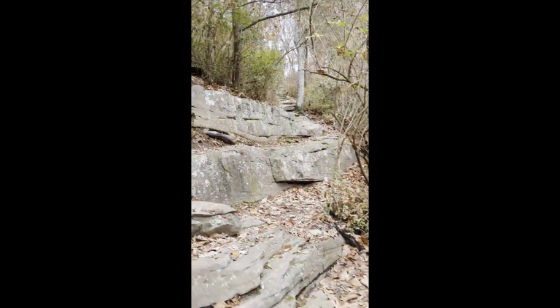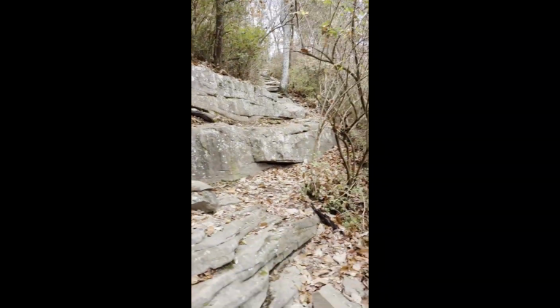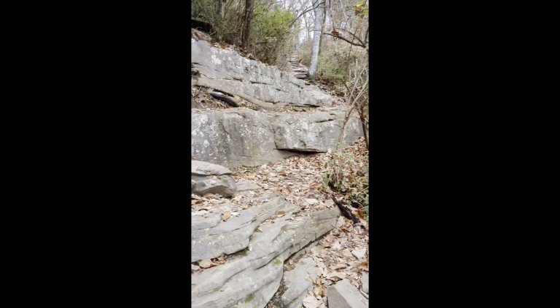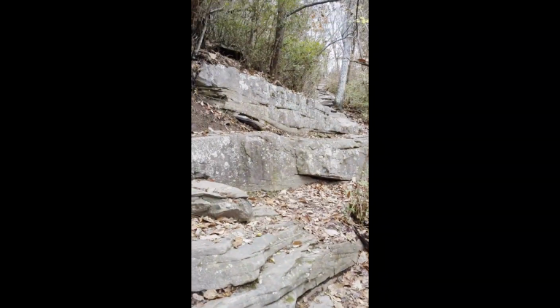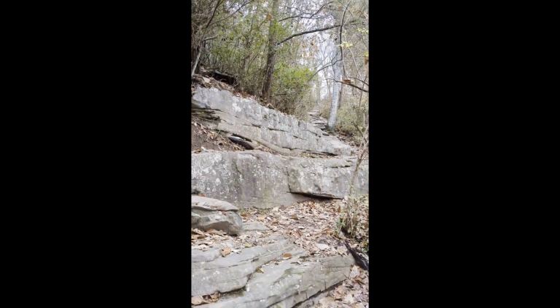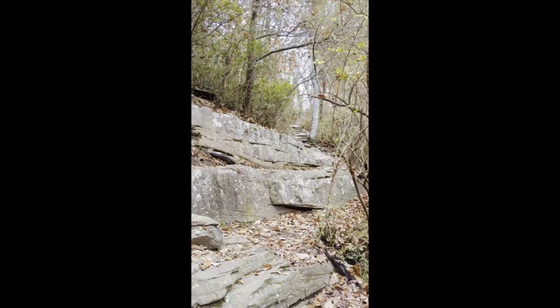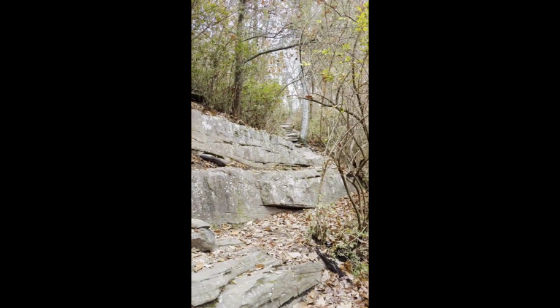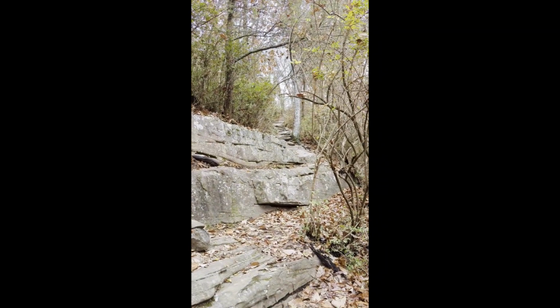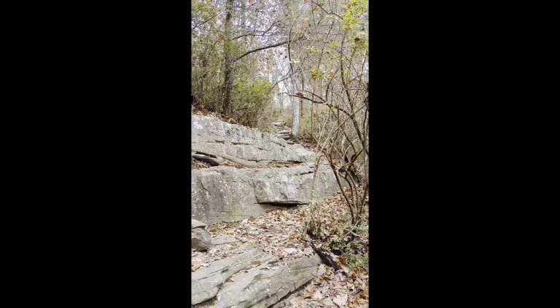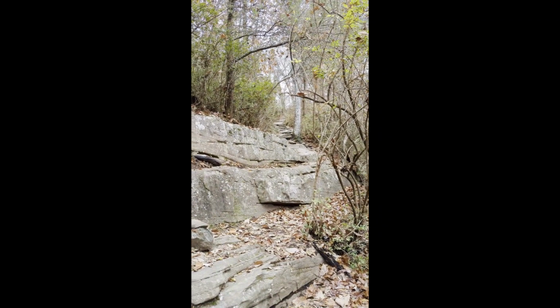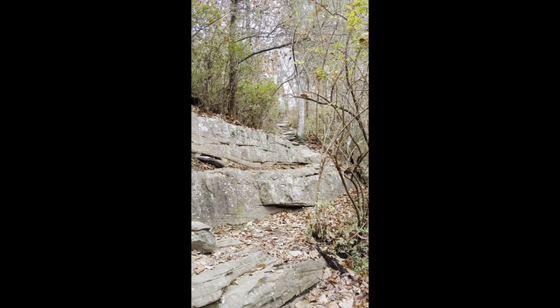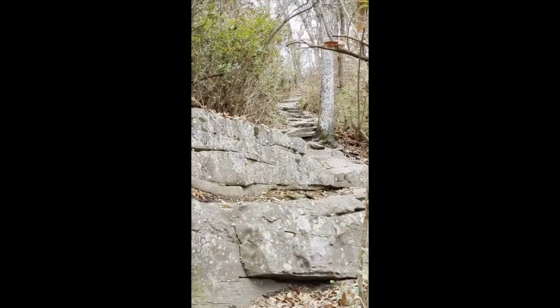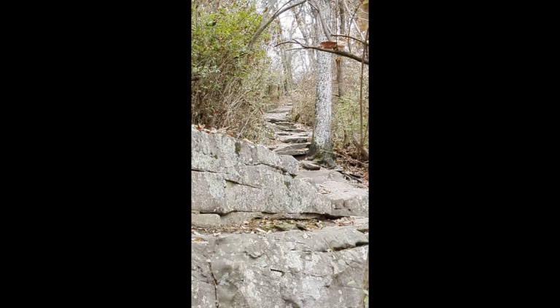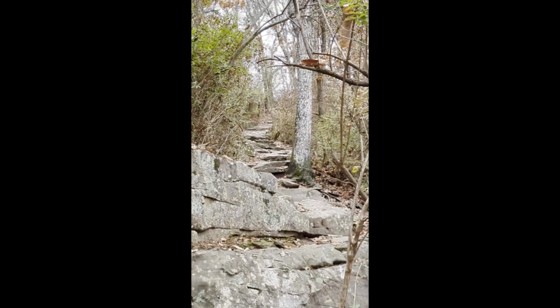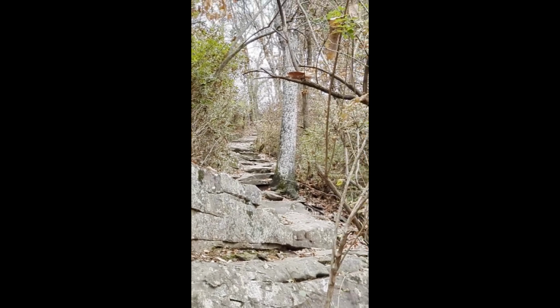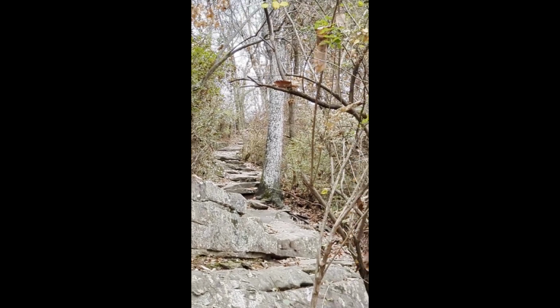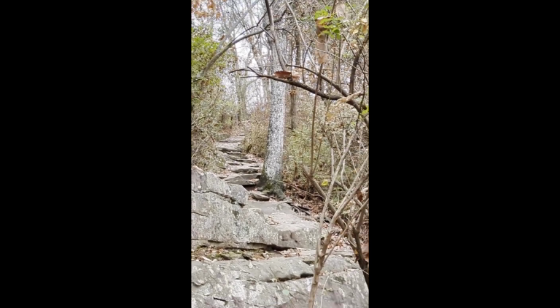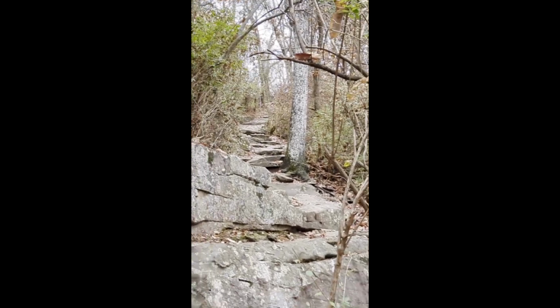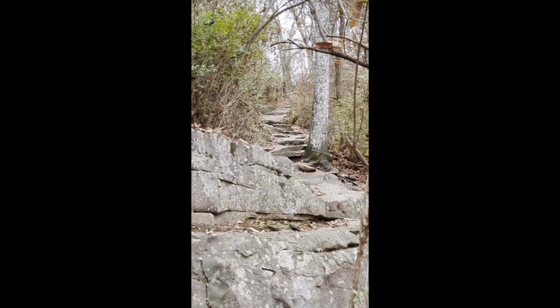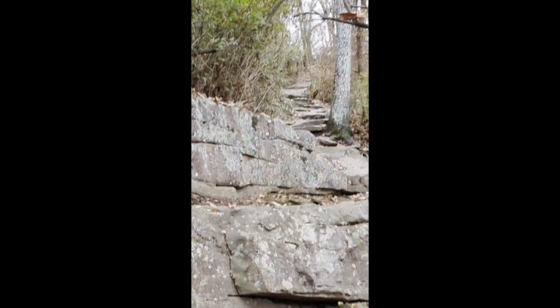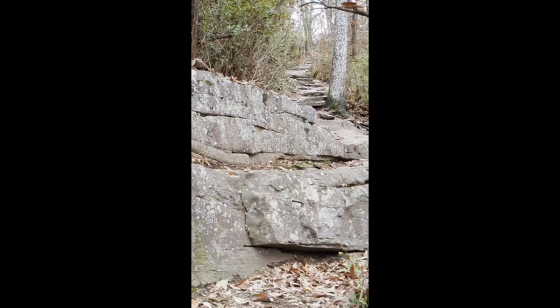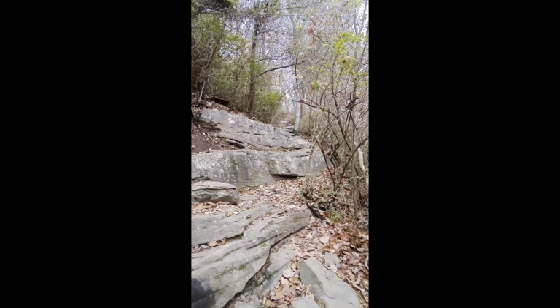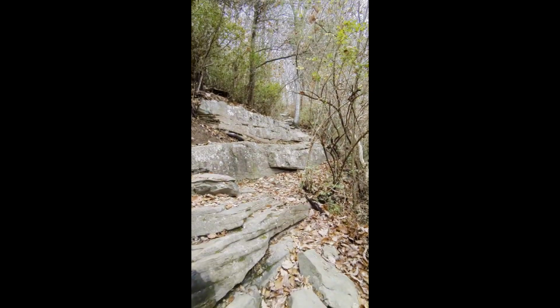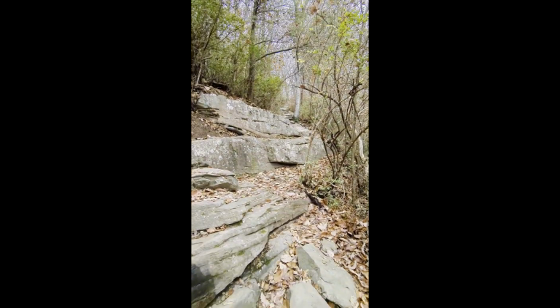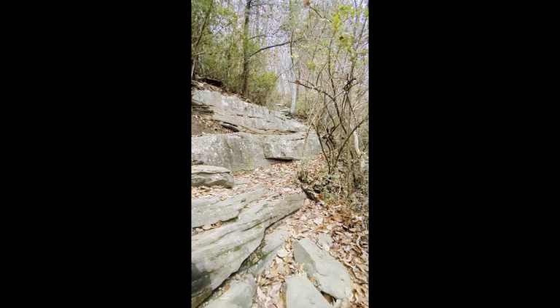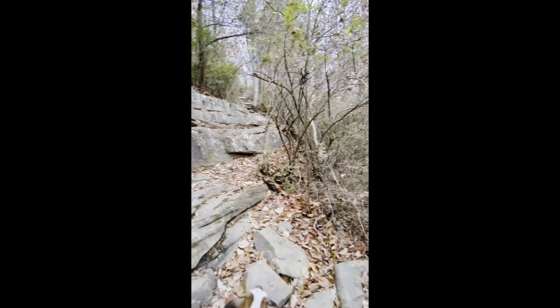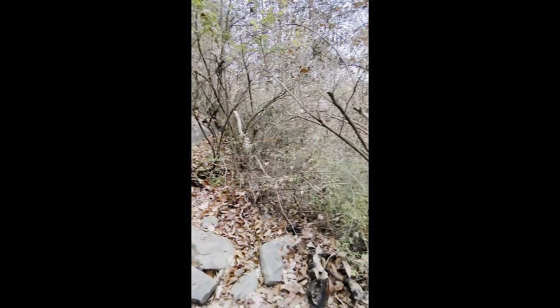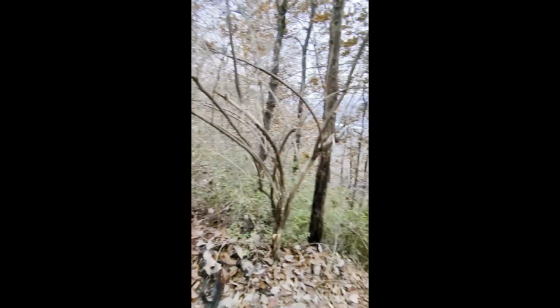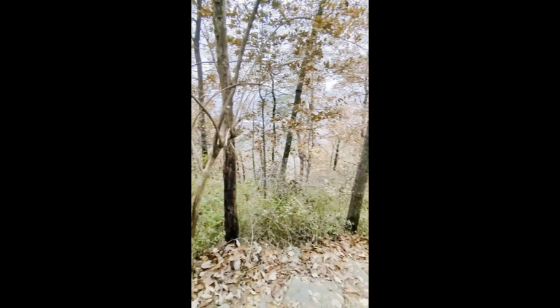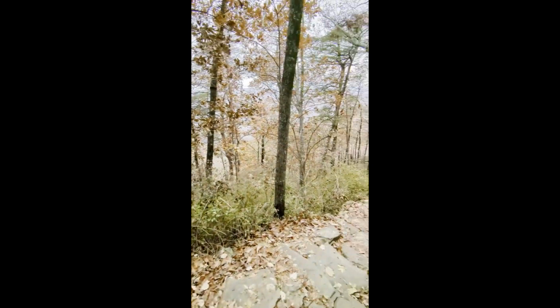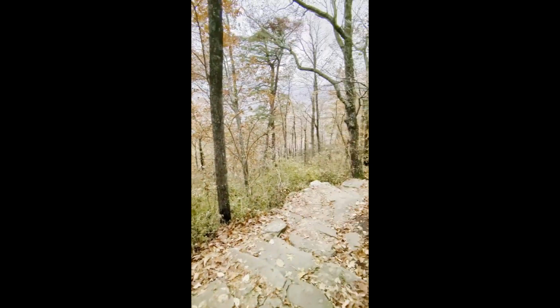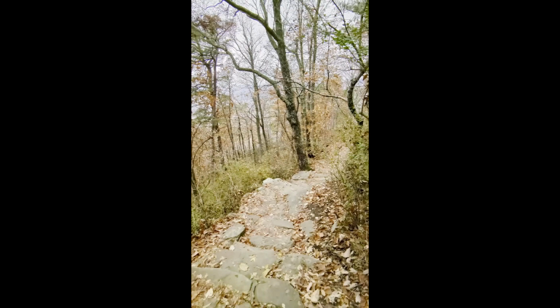So it turns out there are some pretty cool trails in Chattanooga, or the Chattanooga area anyway. Look at this wrecking trail.